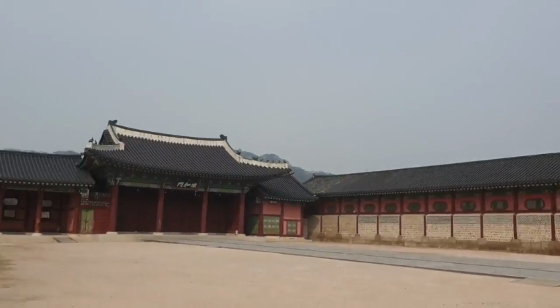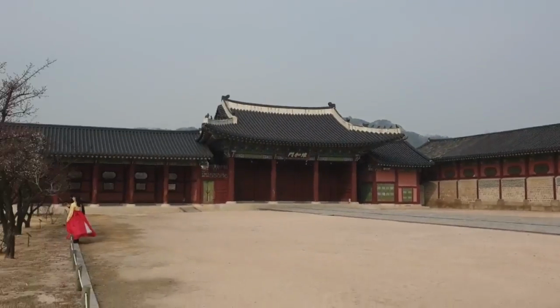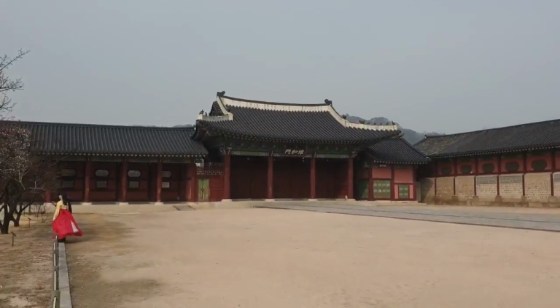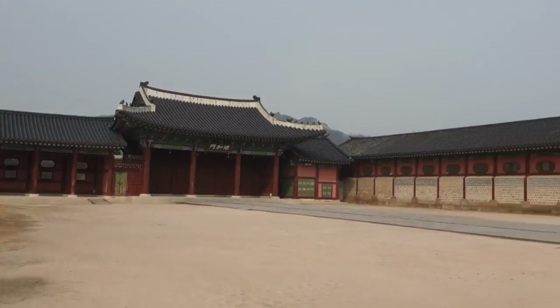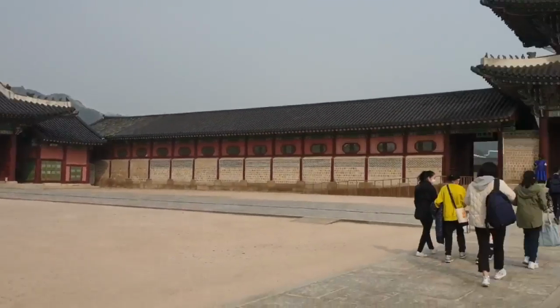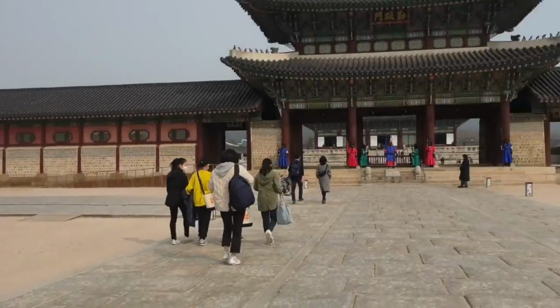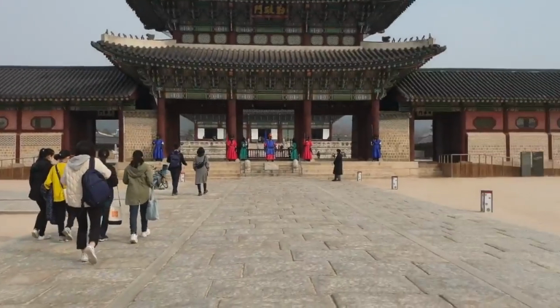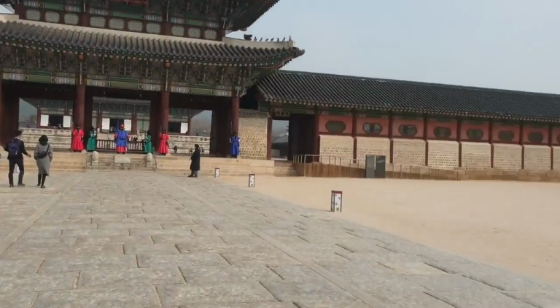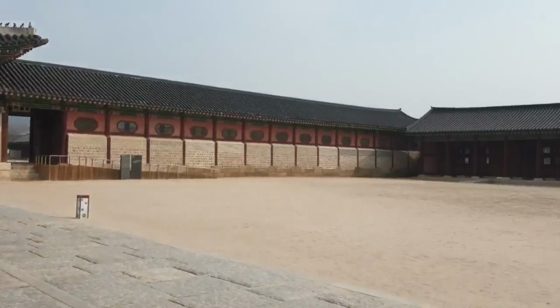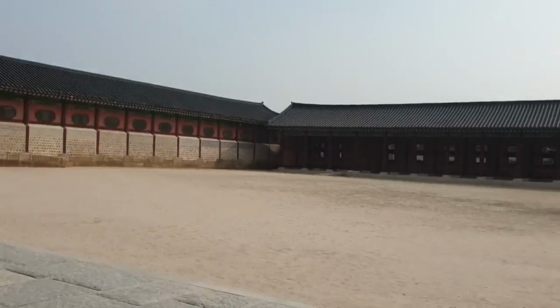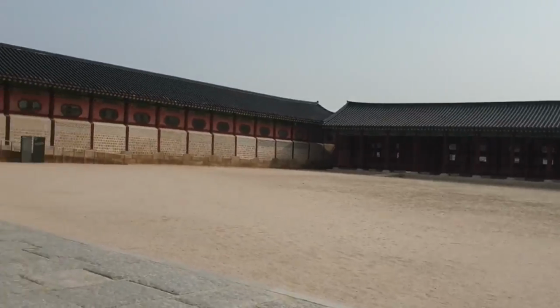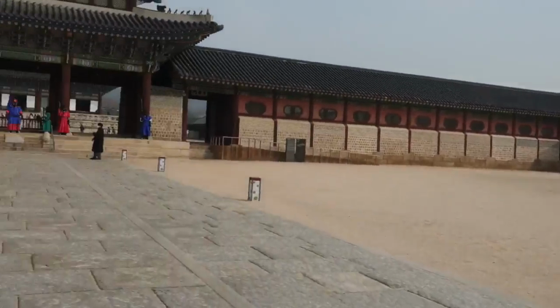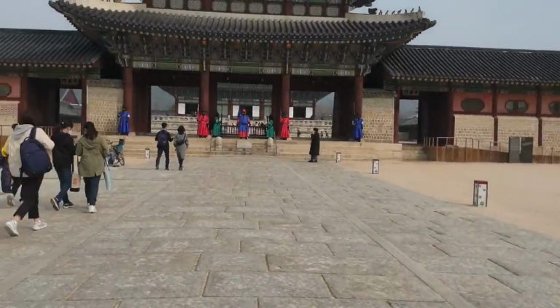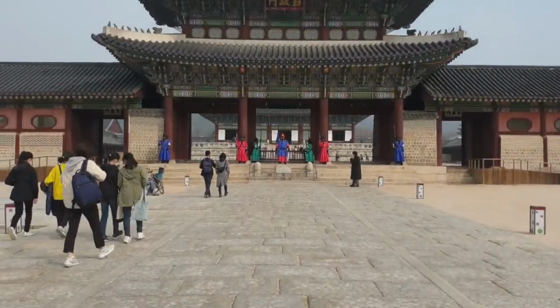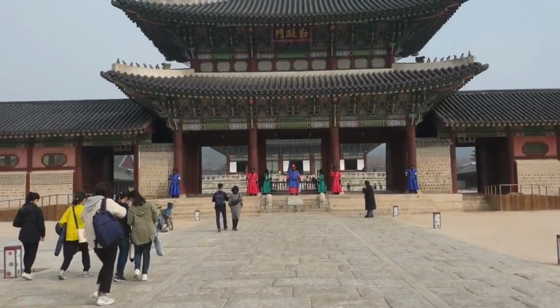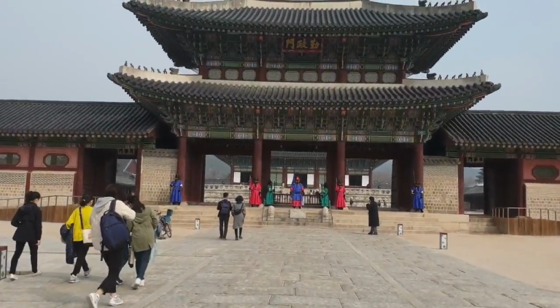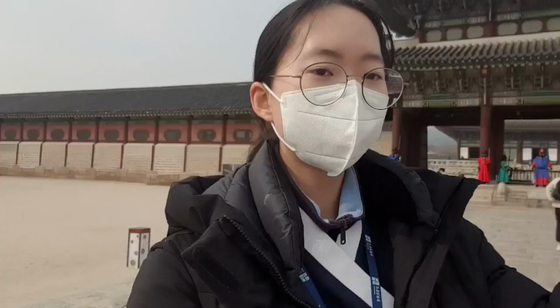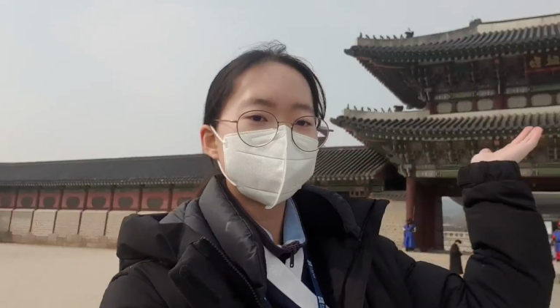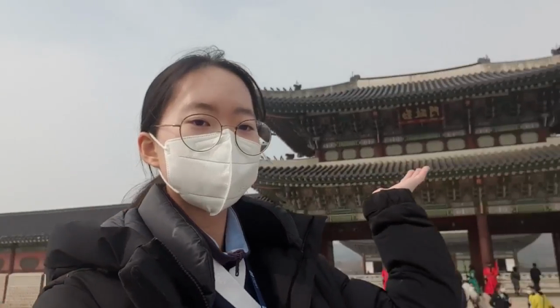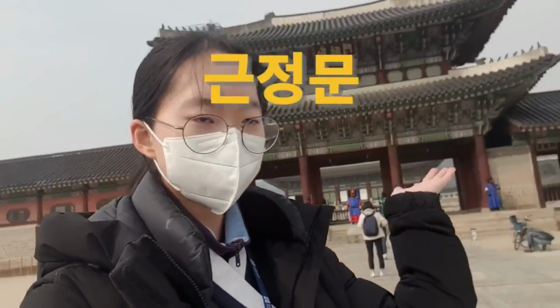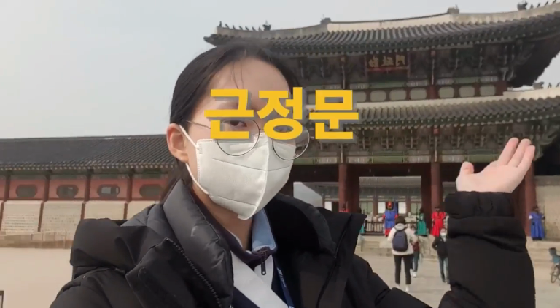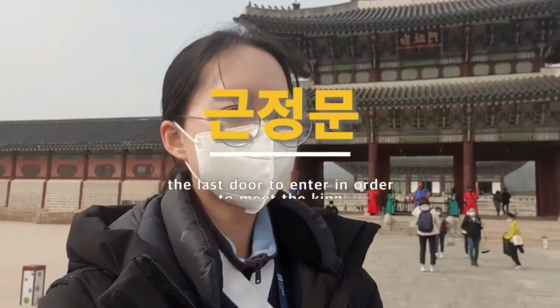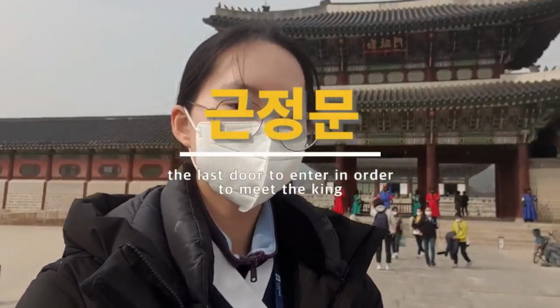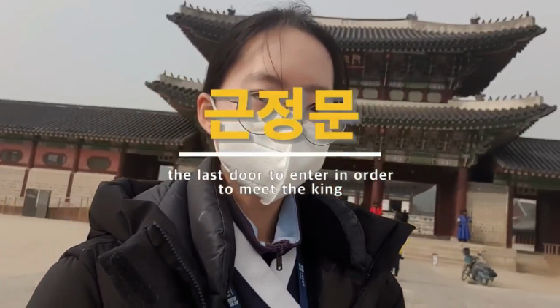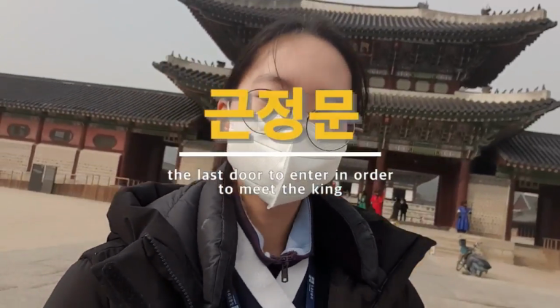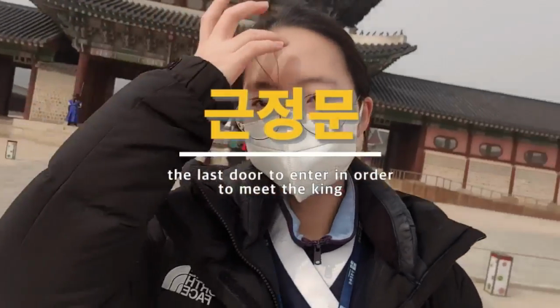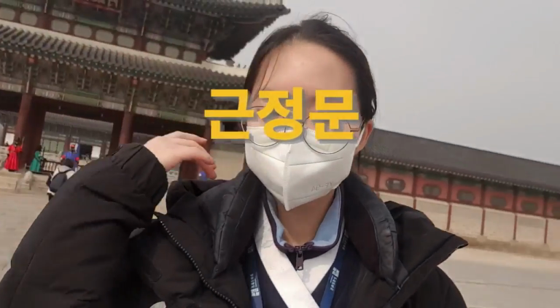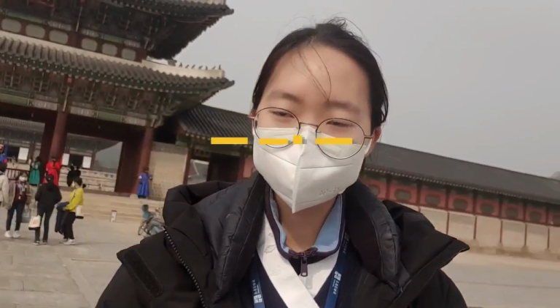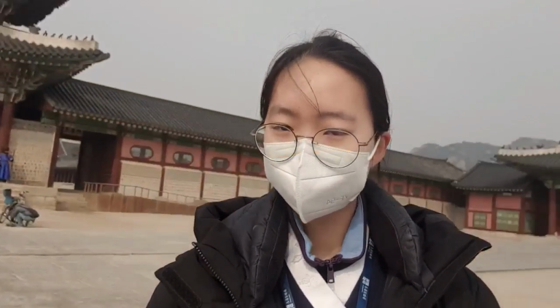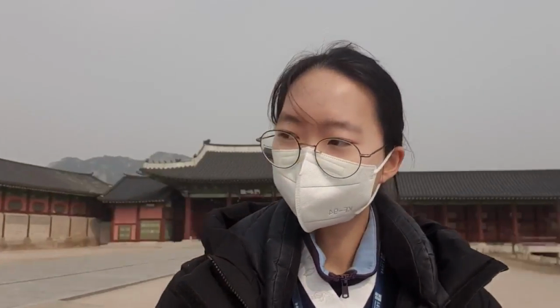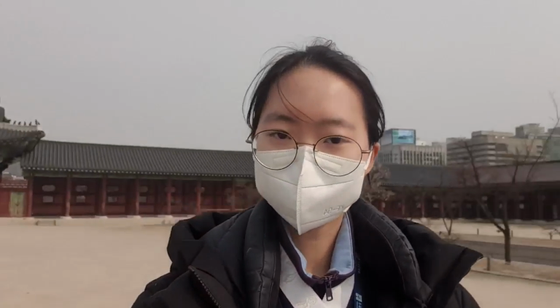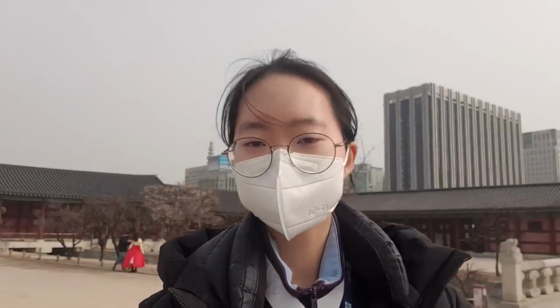Let's go now inside to this palace. Let's go to Geunjongjeon, which is the main court of Gyeongbok palace. This is called the Geunjongmun and this is the last entrance to go into the building, into the King's area.